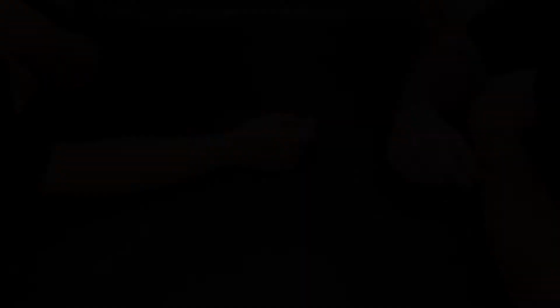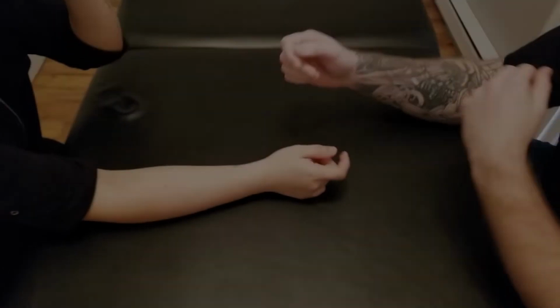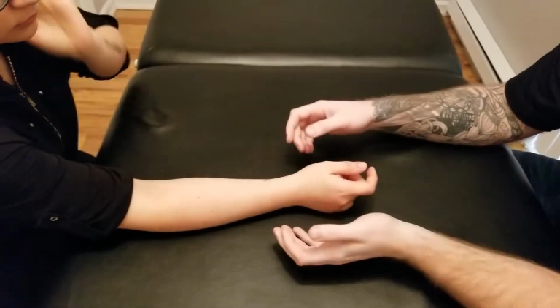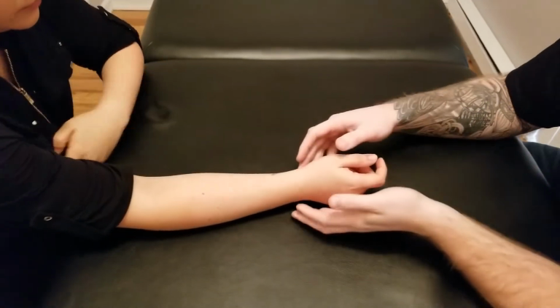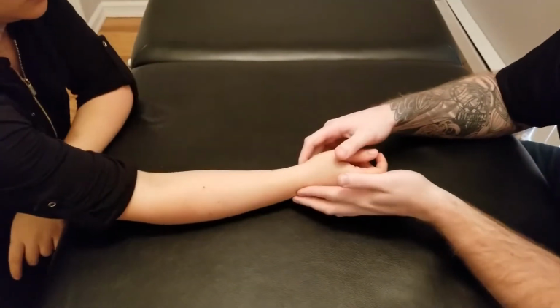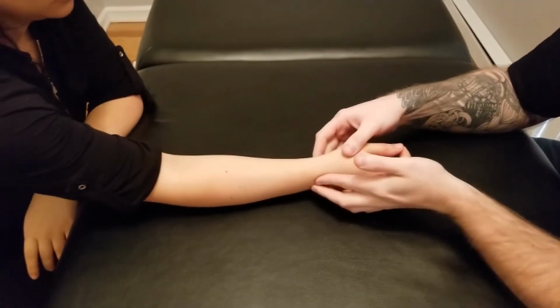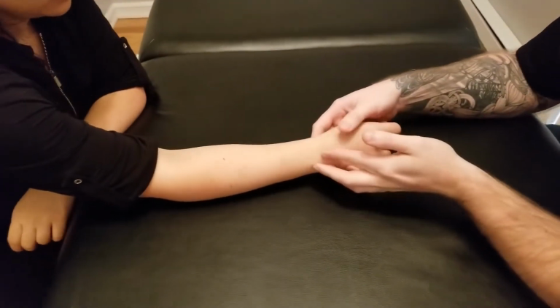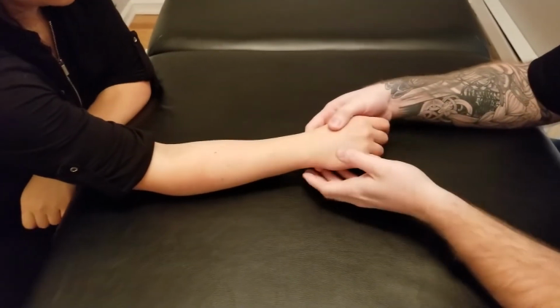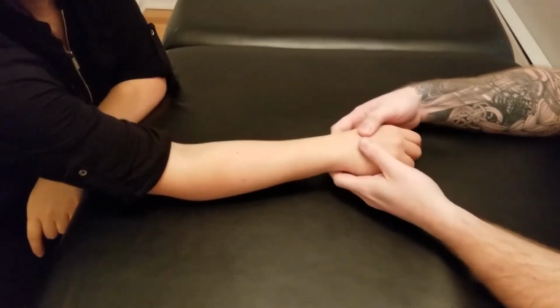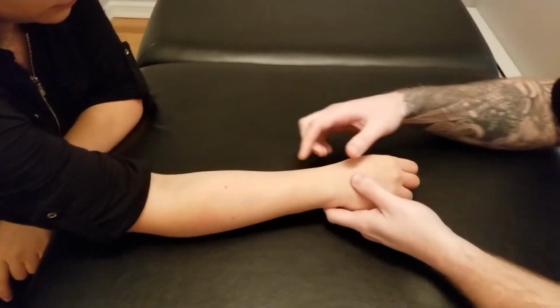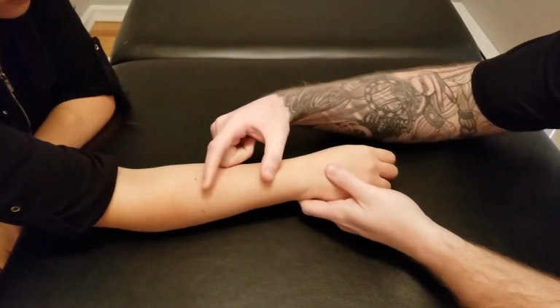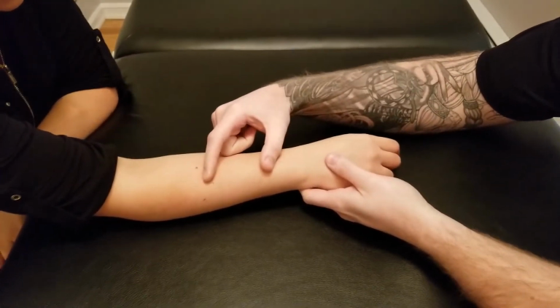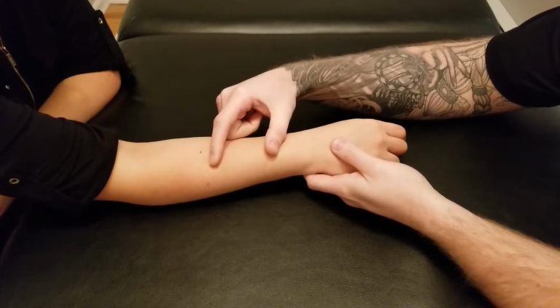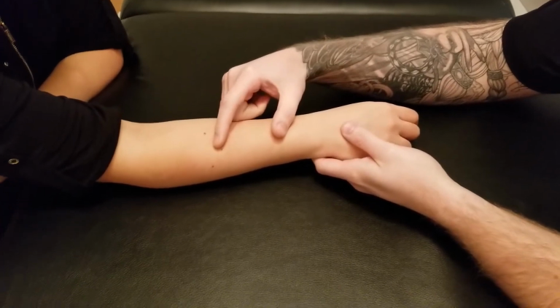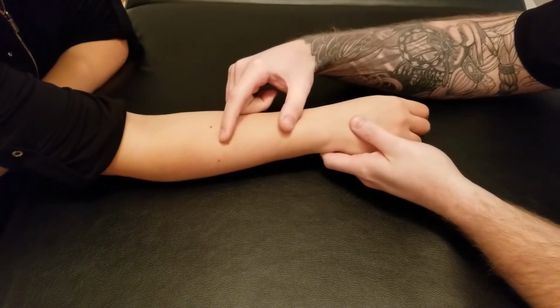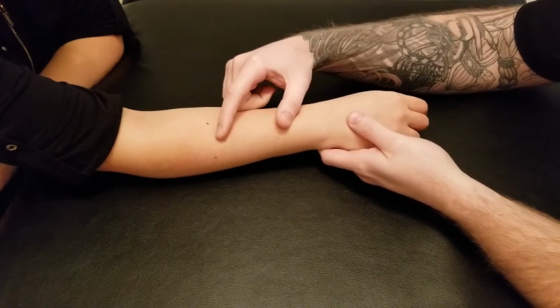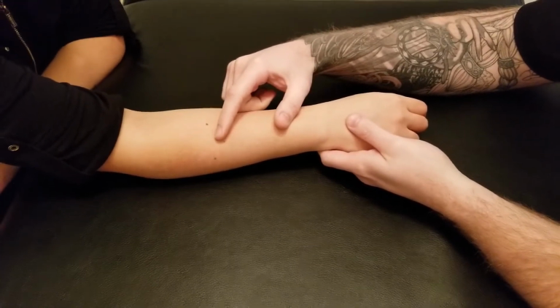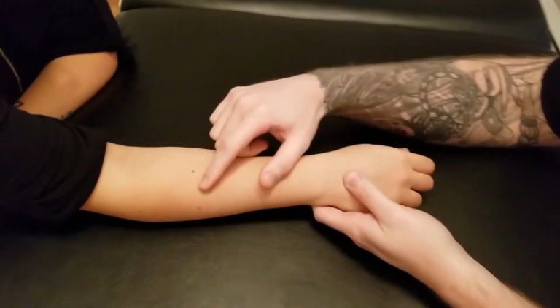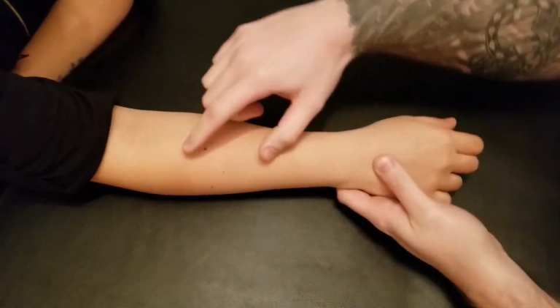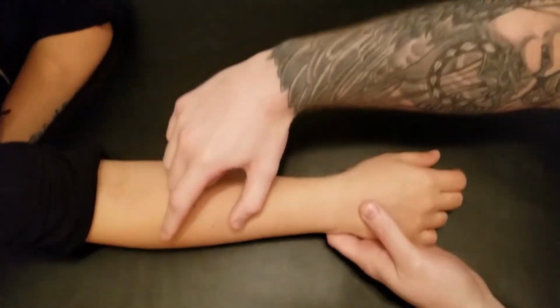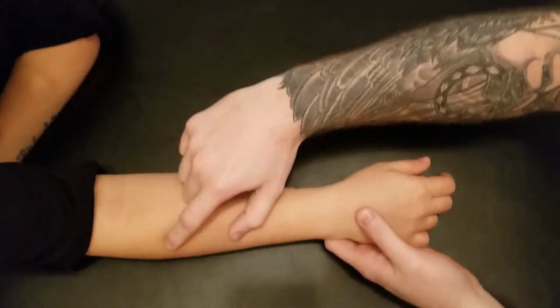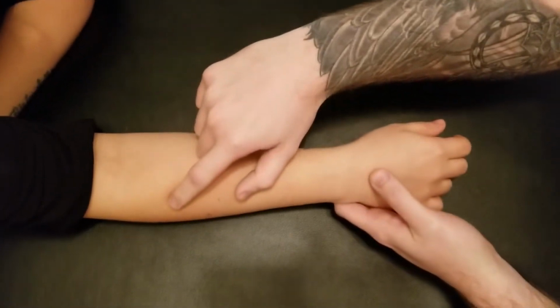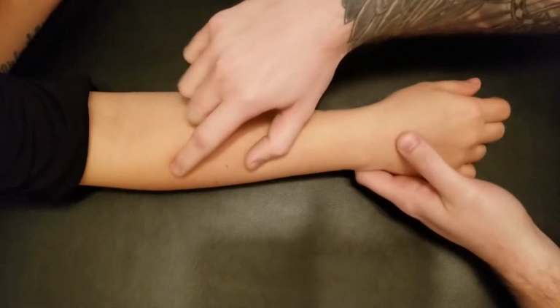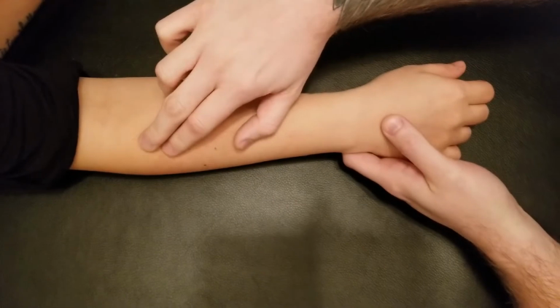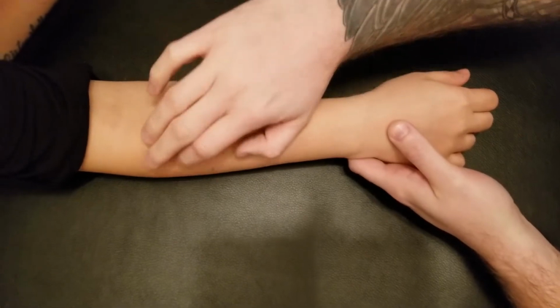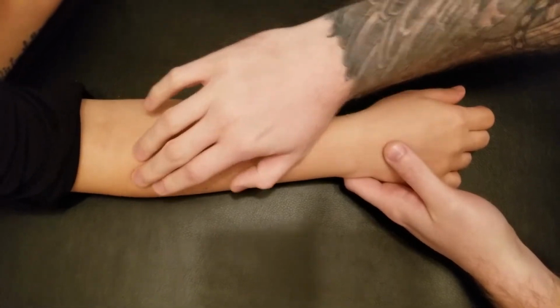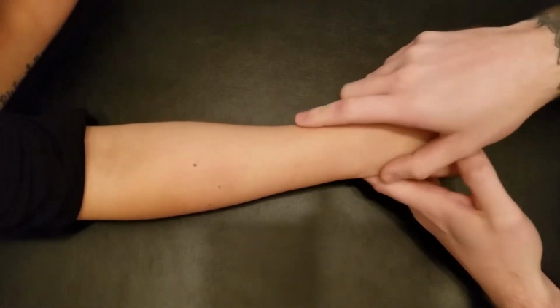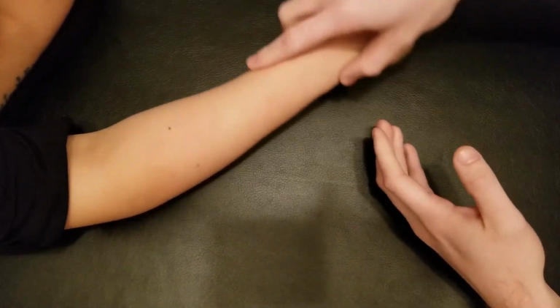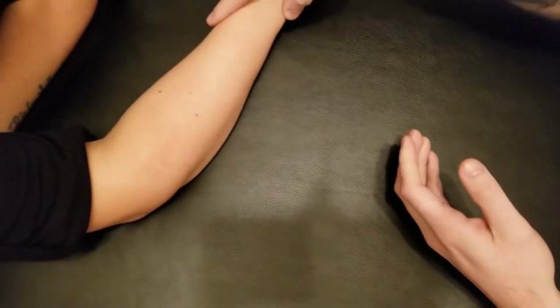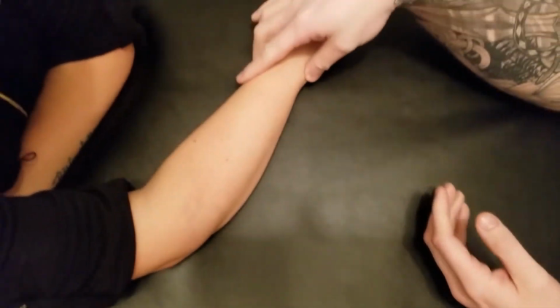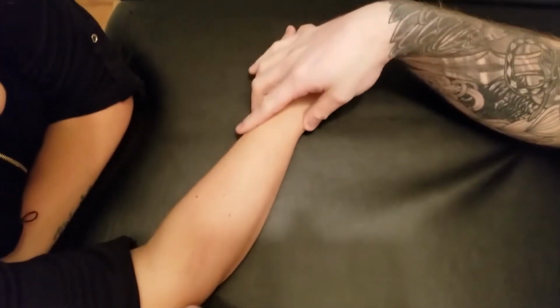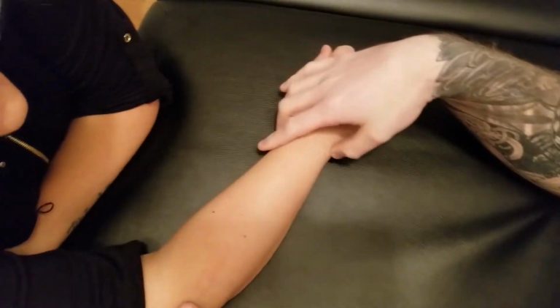We're going to be palpating abductor pollicis longus, so we're getting into the deep extensors of the forearm here. Abductor pollicis longus has a bit of an interesting pathway for itself, so we're going to start by locating its origin.